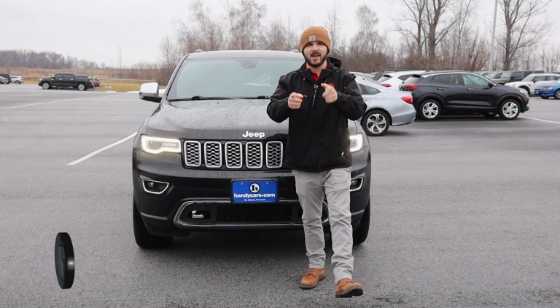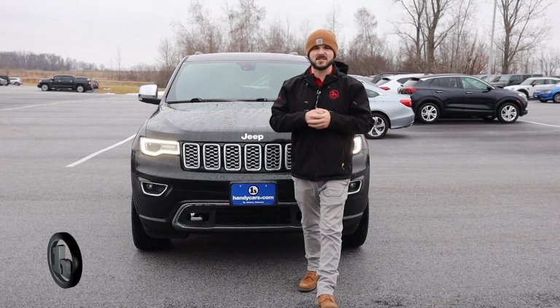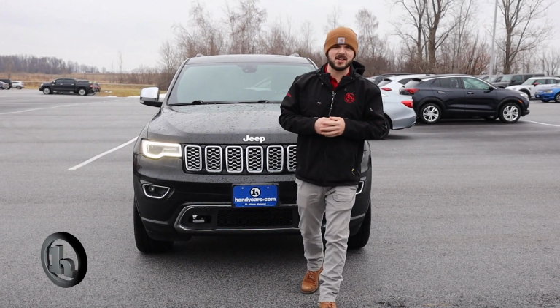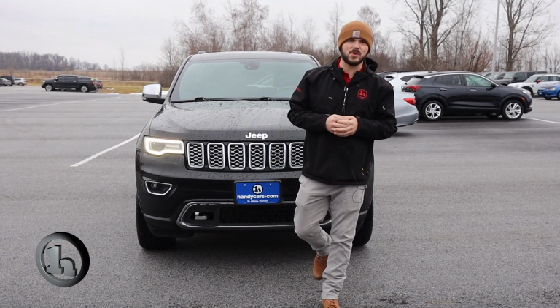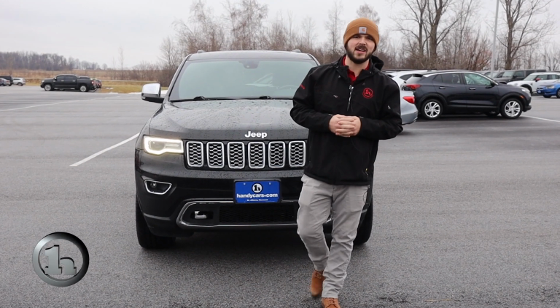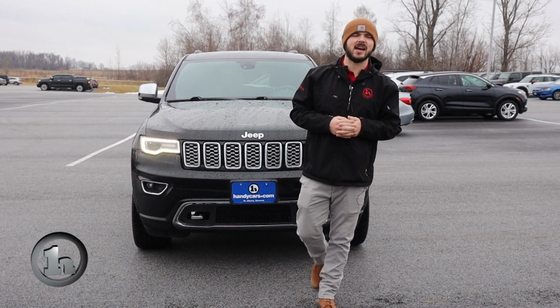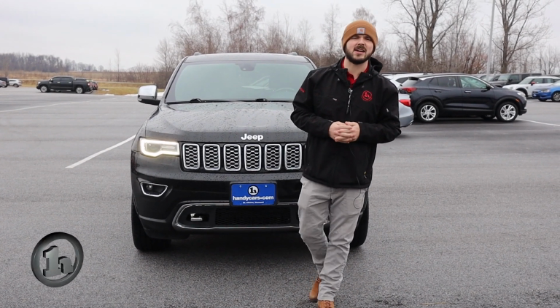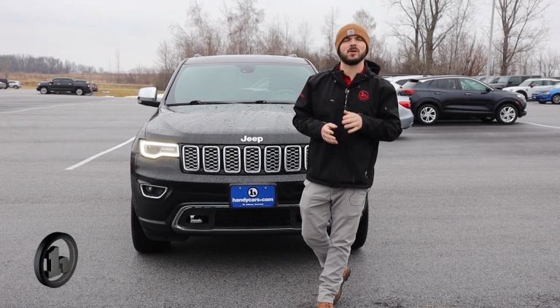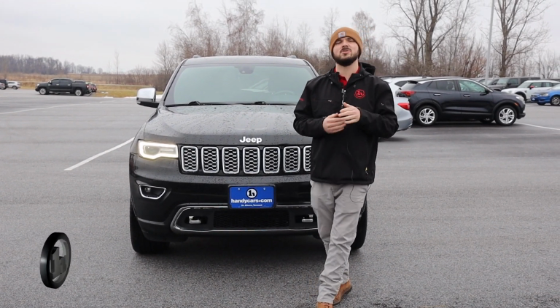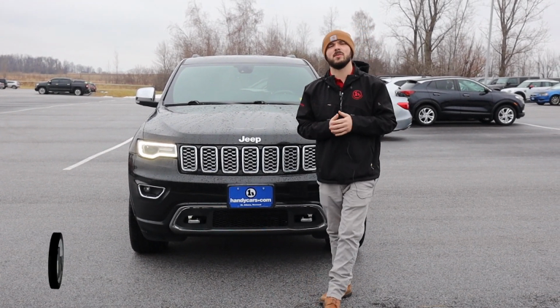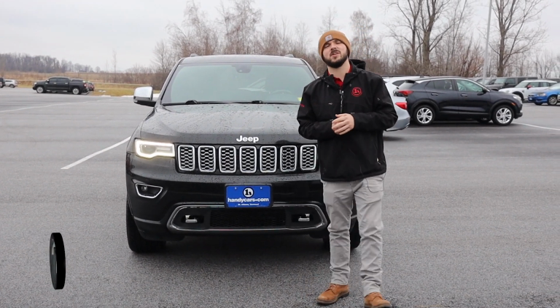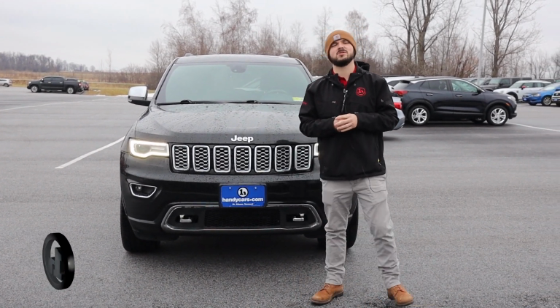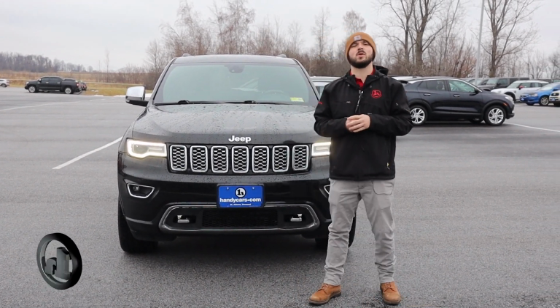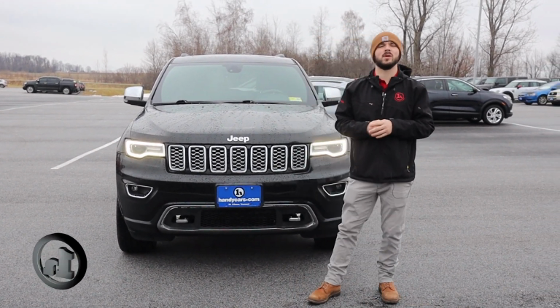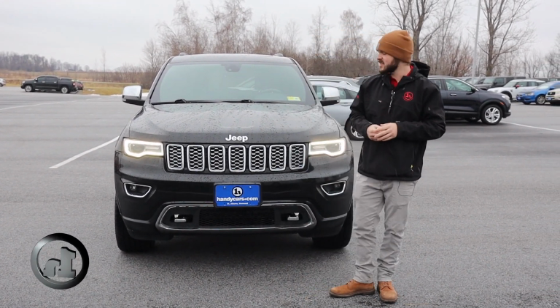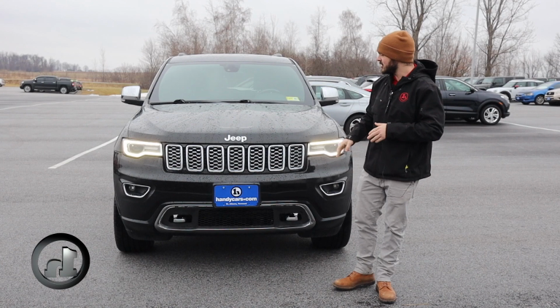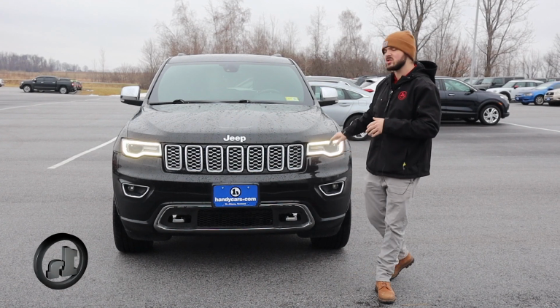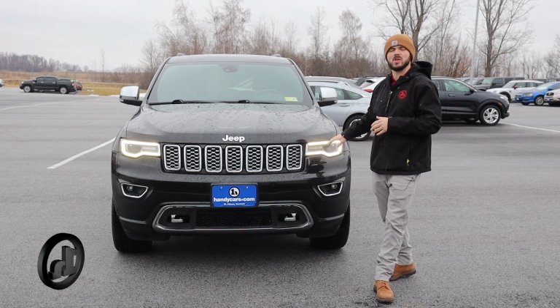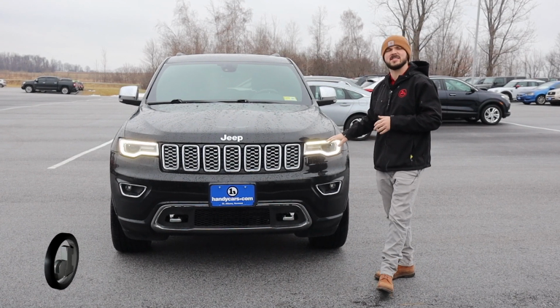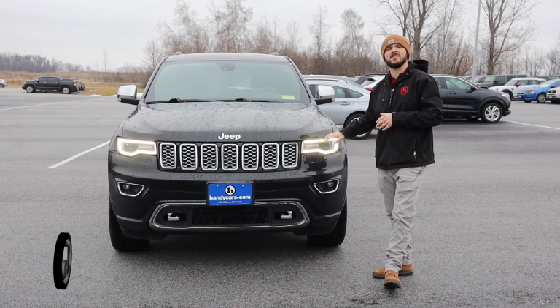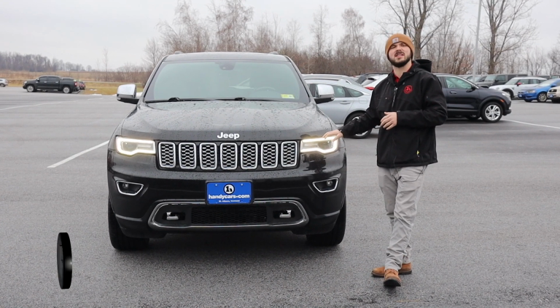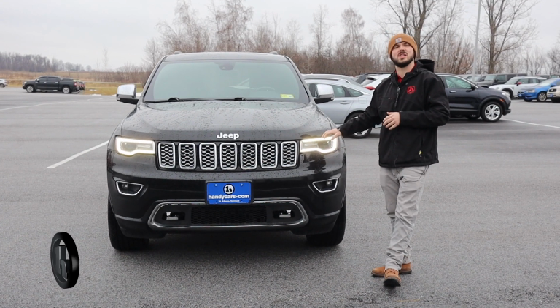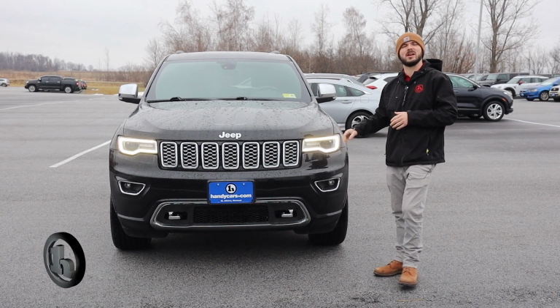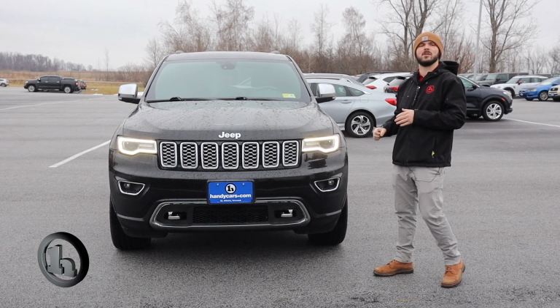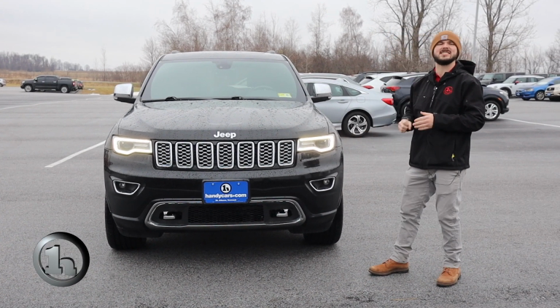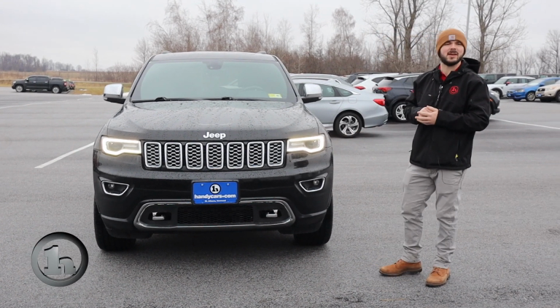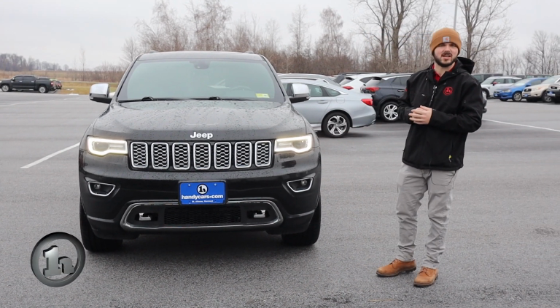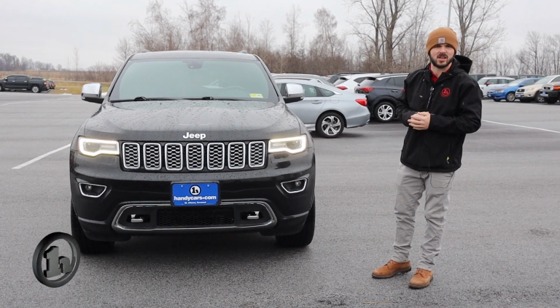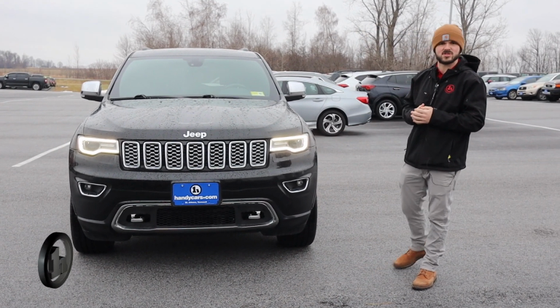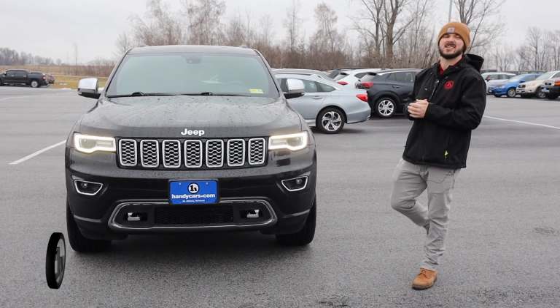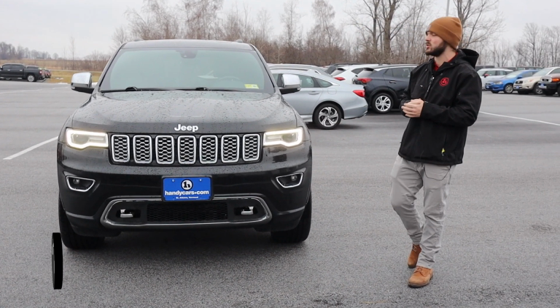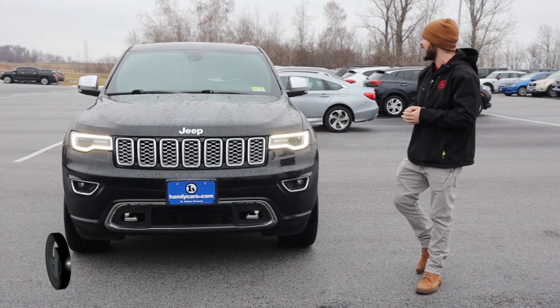Hey, this is Andrew at Handy Downtown. I want to thank you so much for your interest in working with us. Here is the 2017 Jeep Grand Cherokee Summit Edition that you're interested in taking a look at.